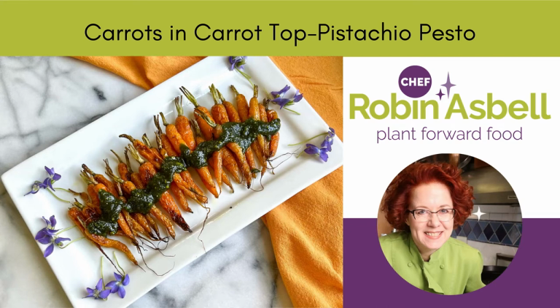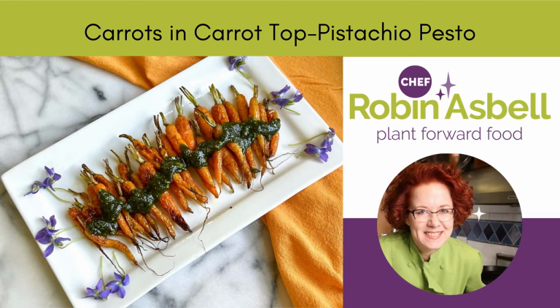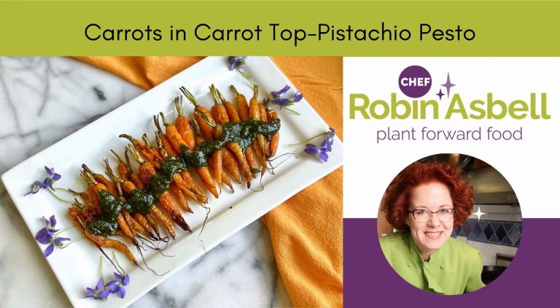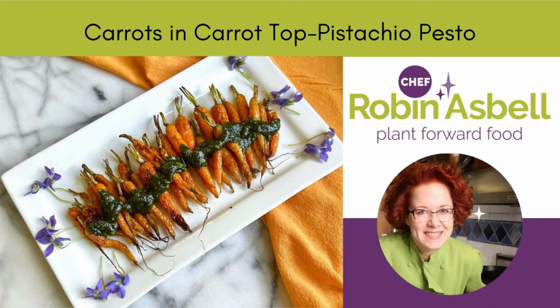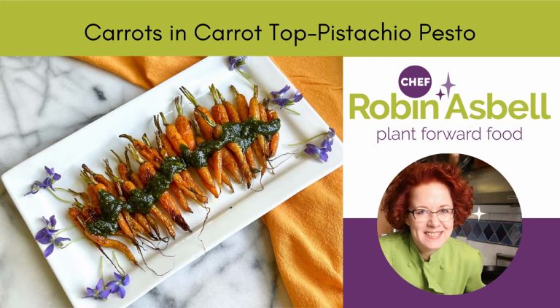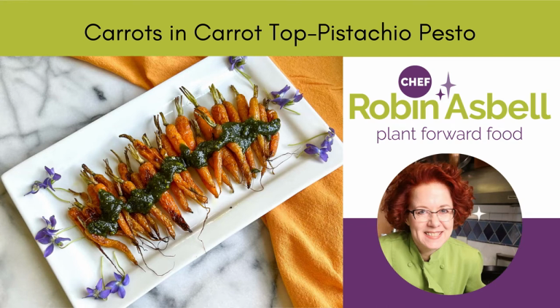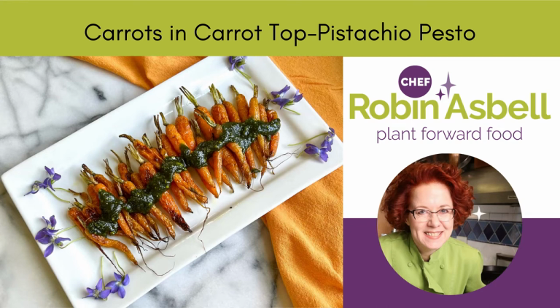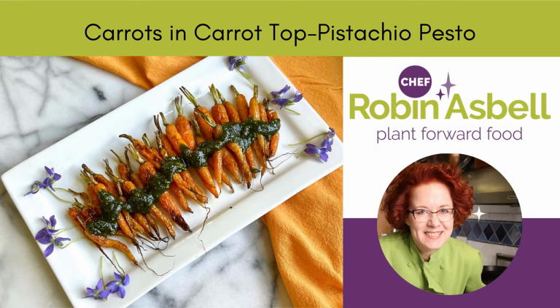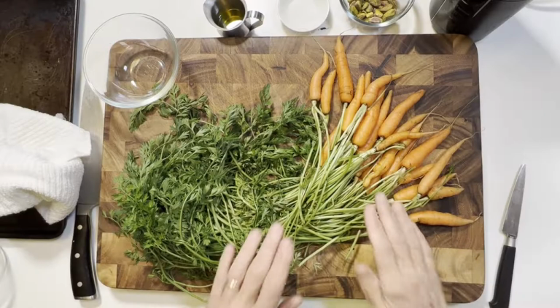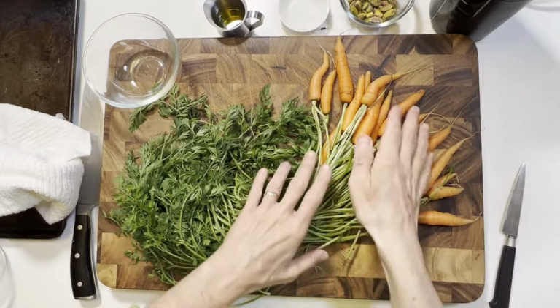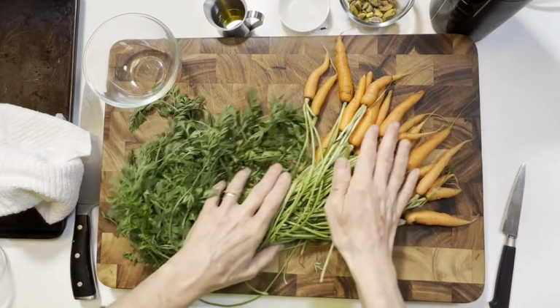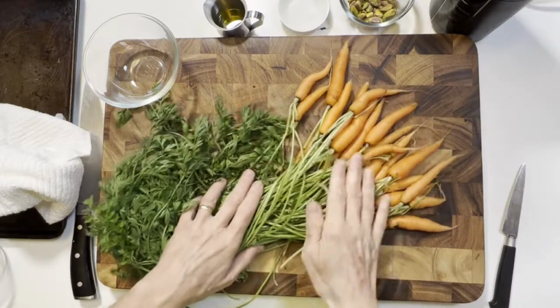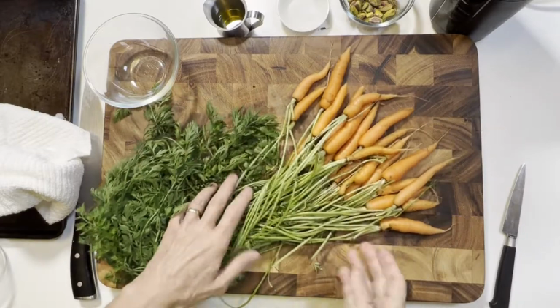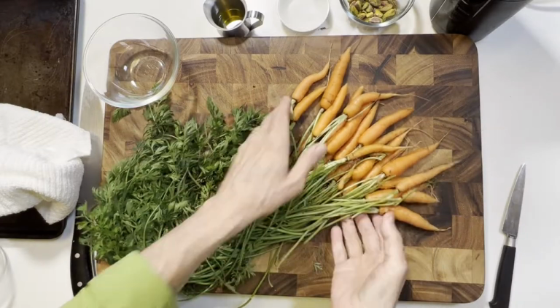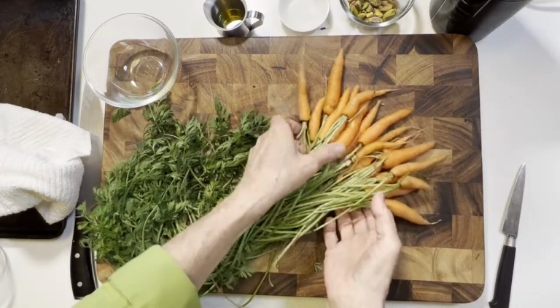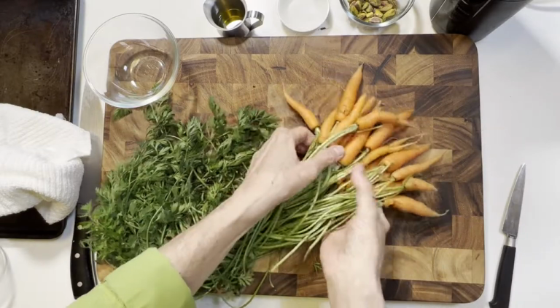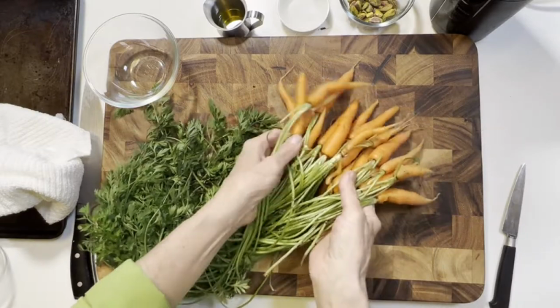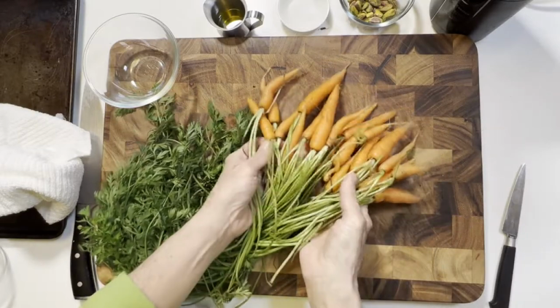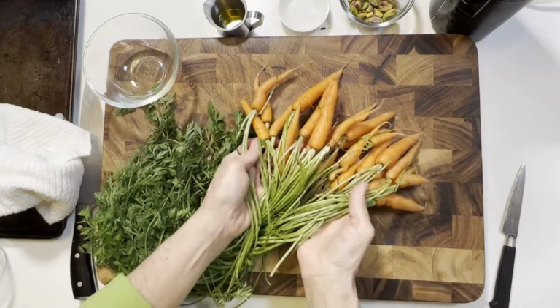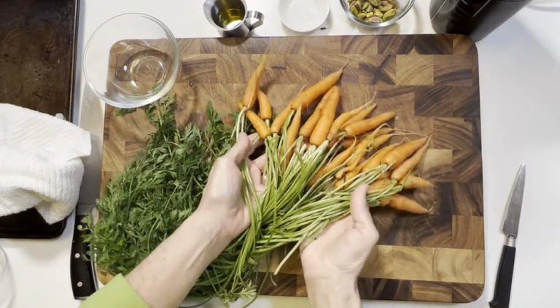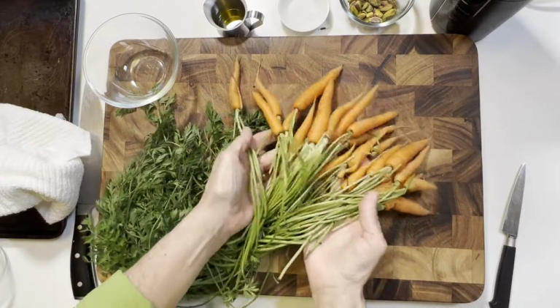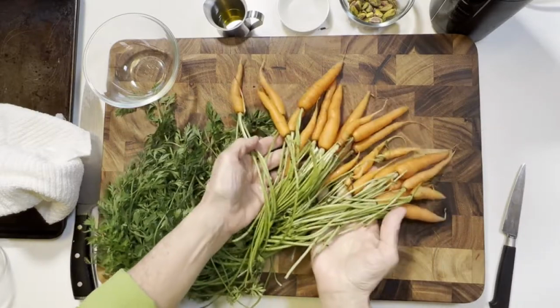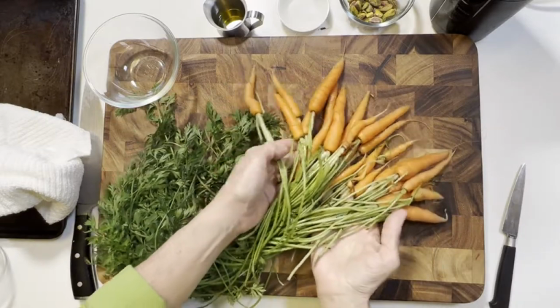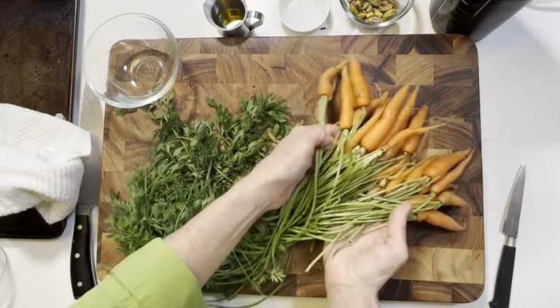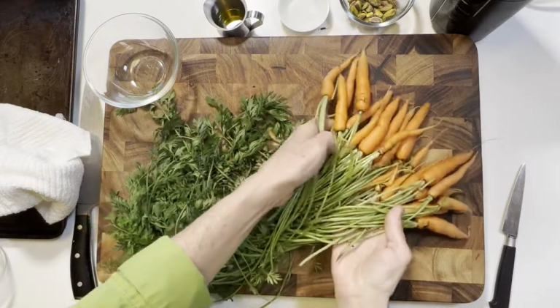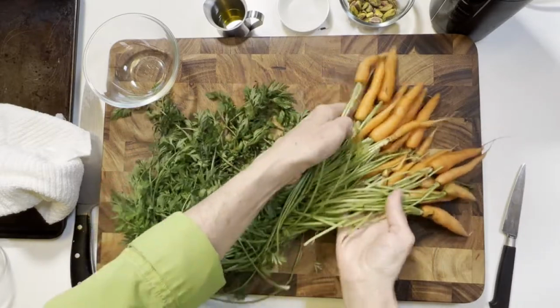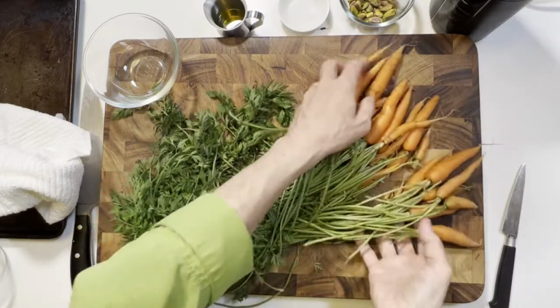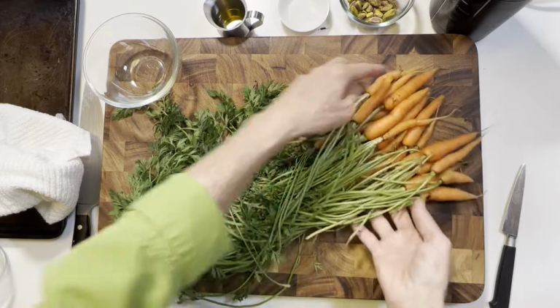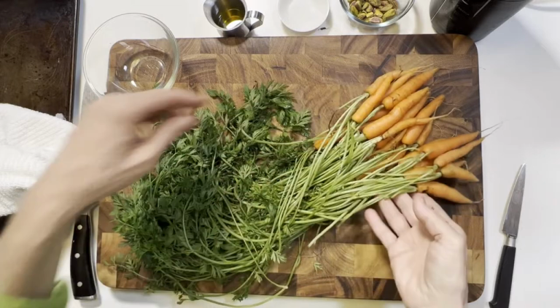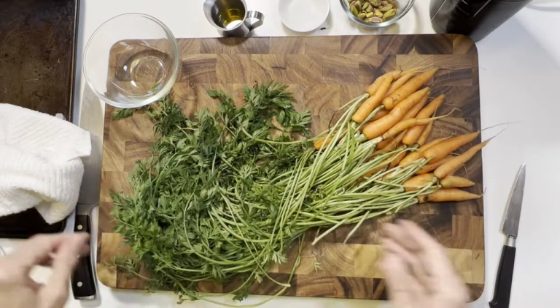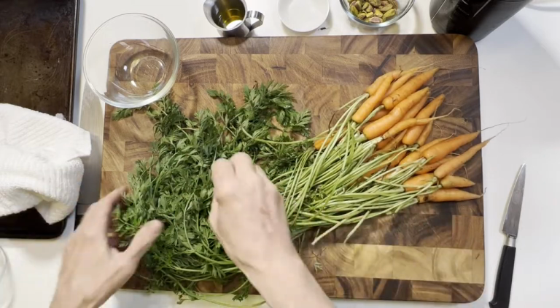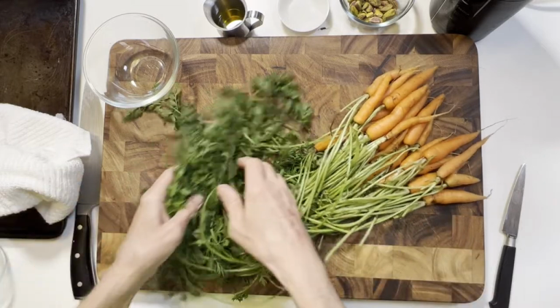Hi, I'm Robin Asbell, your plant-based chef, and today we're making carrot top pesto to go on some gorgeous baby carrots.